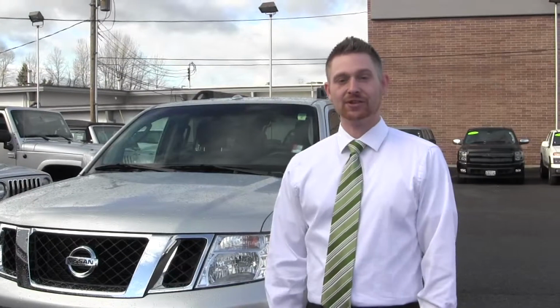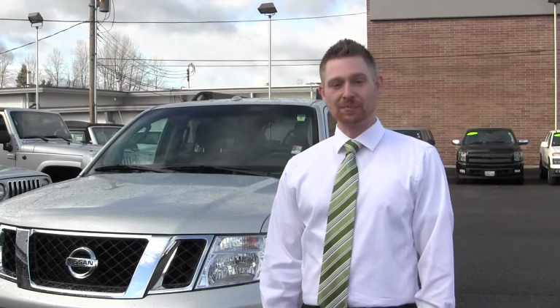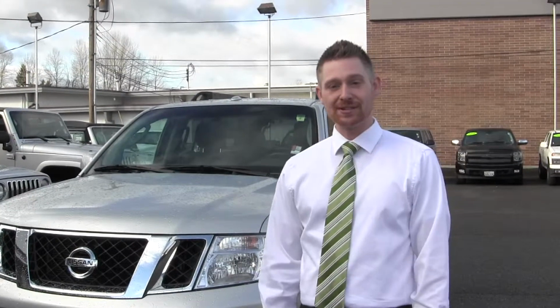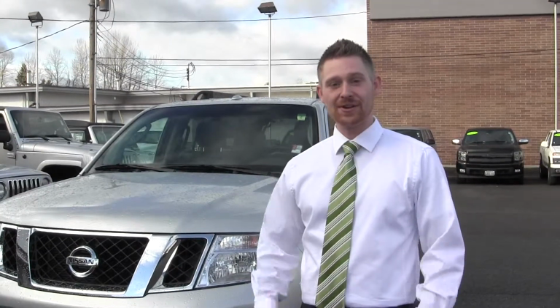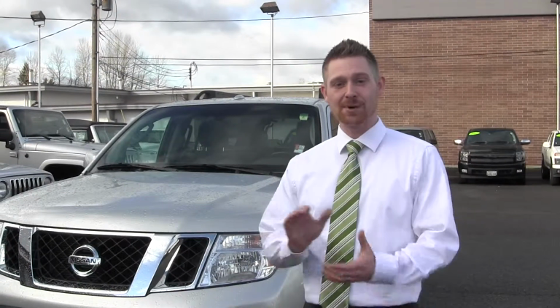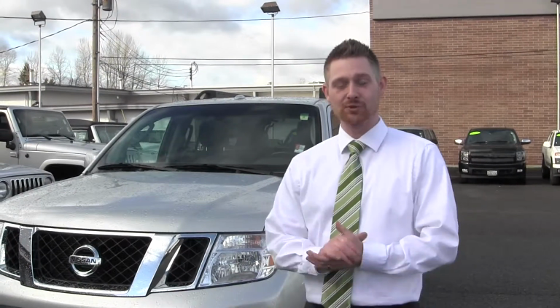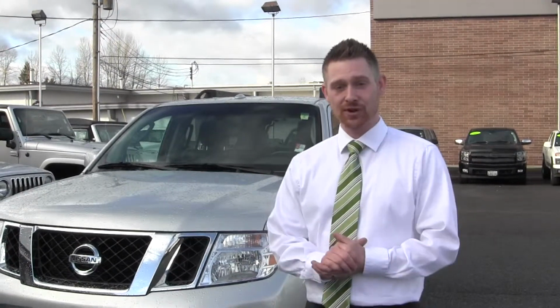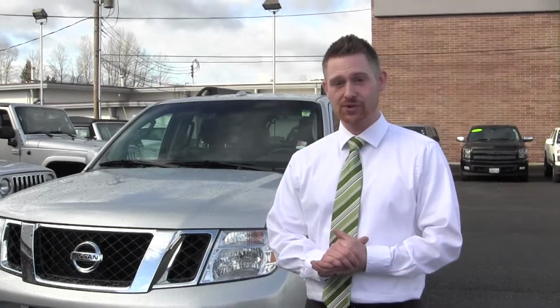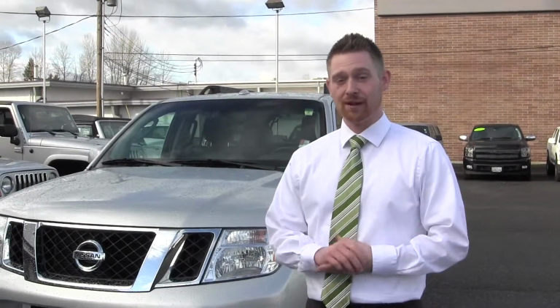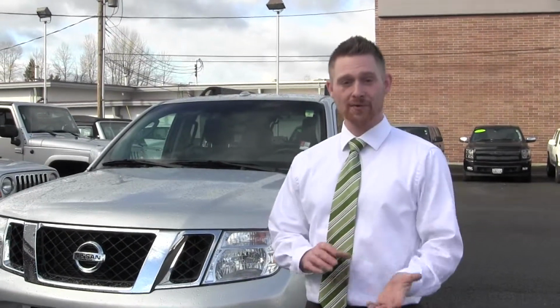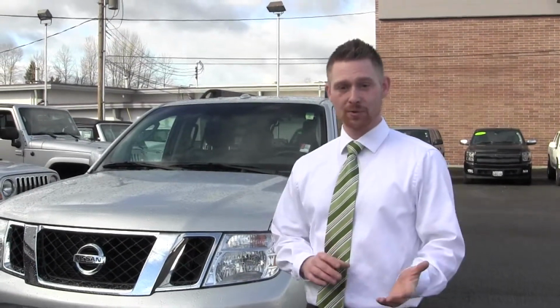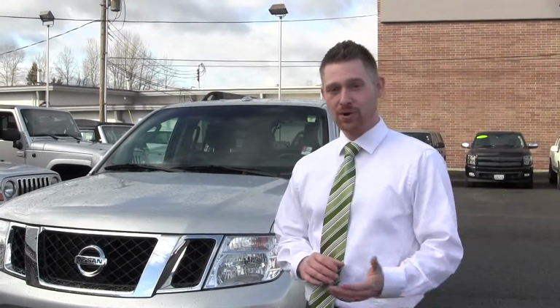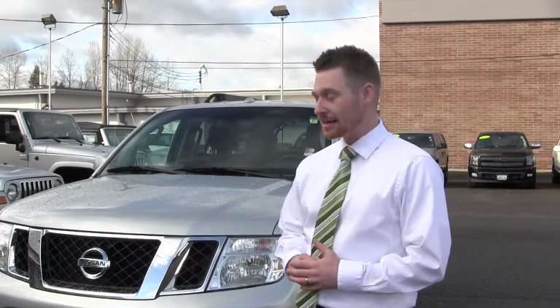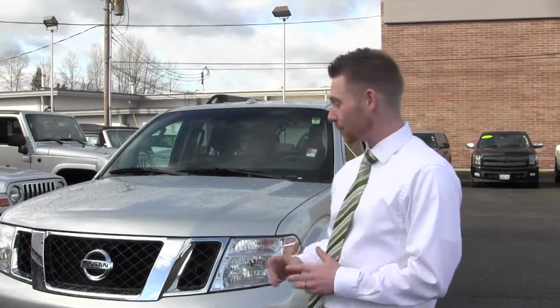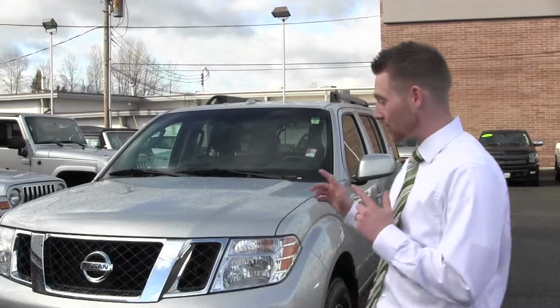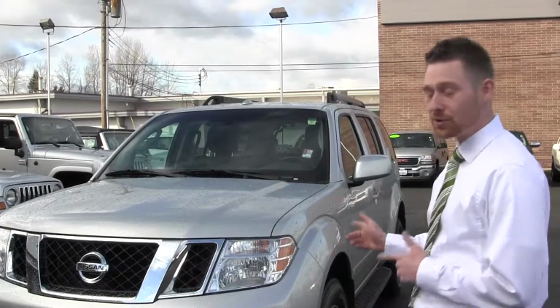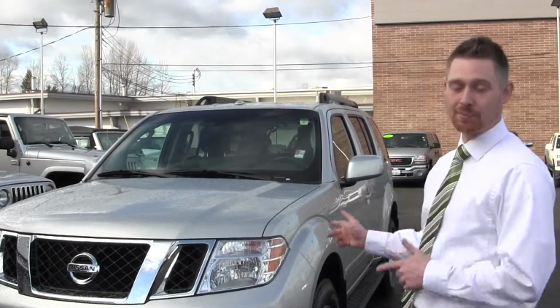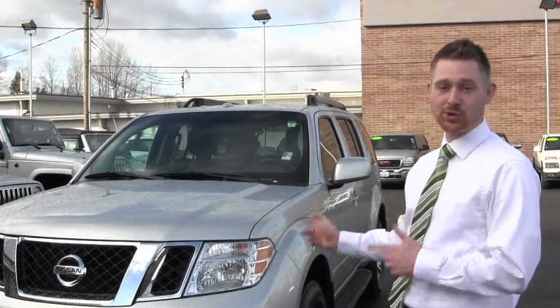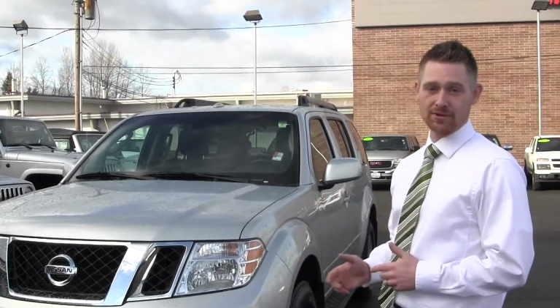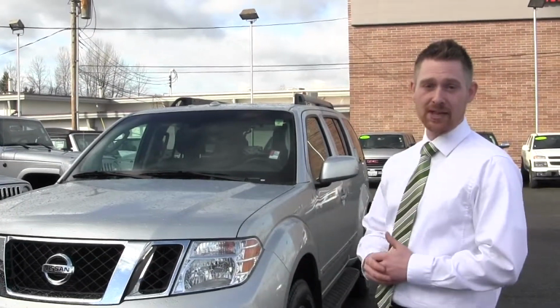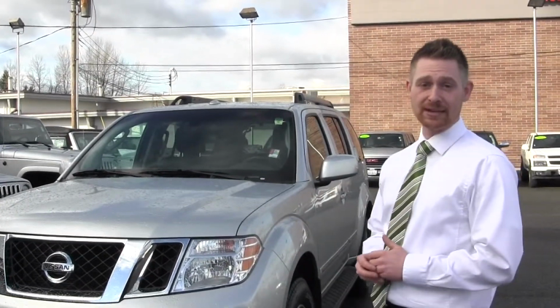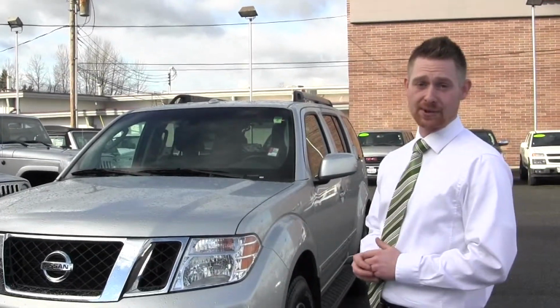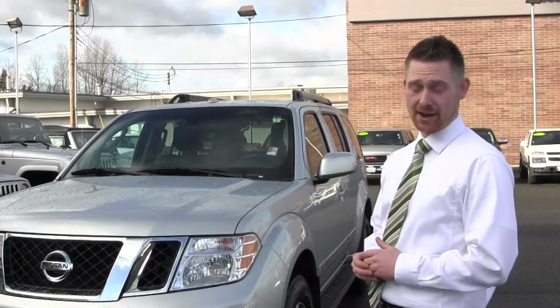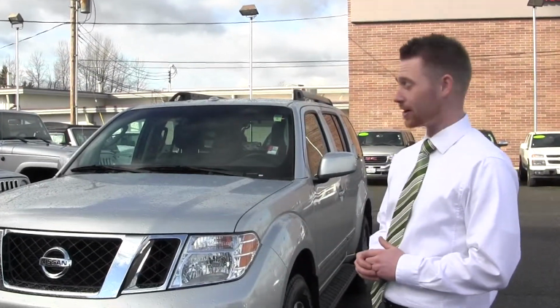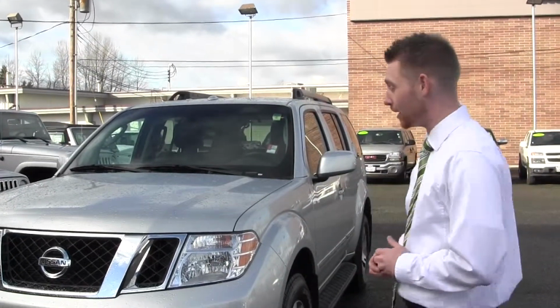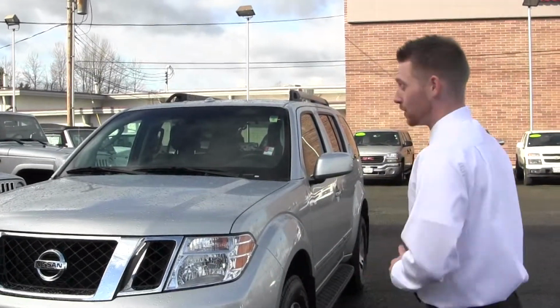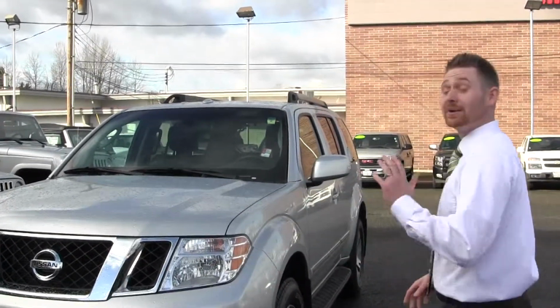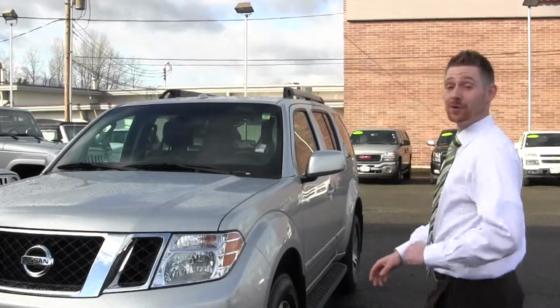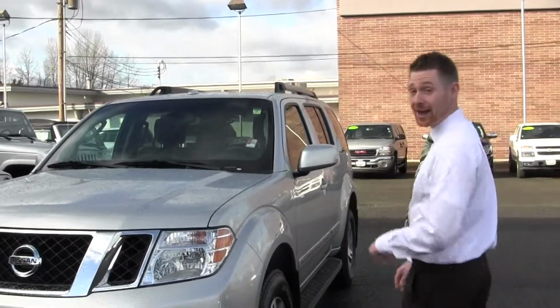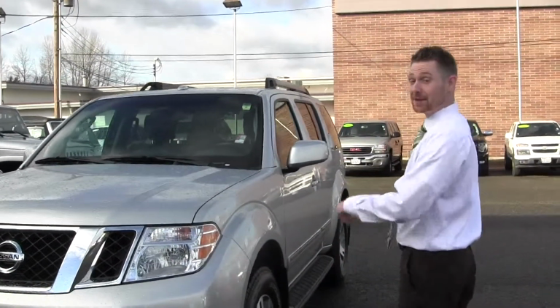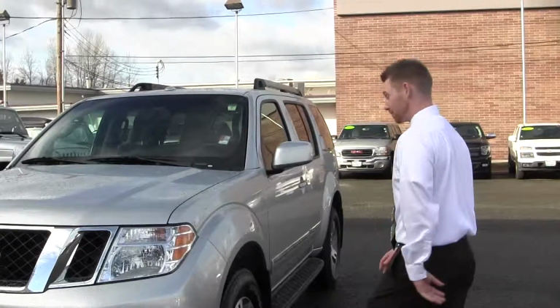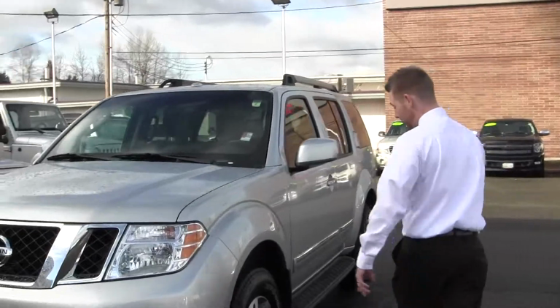Jacob Wood down here at Milam's Truck Country on 500 River Road, talking about our loaded up 2011 Nissan Pathfinder. When I mean loaded, I mean loaded, my friend.